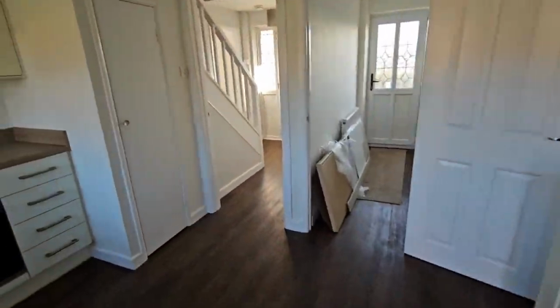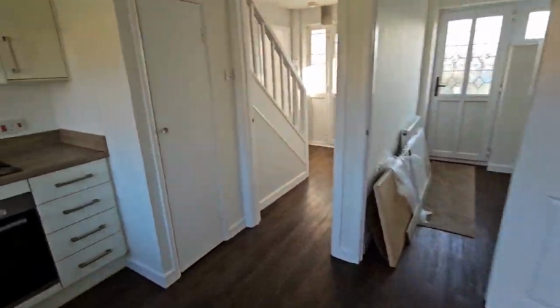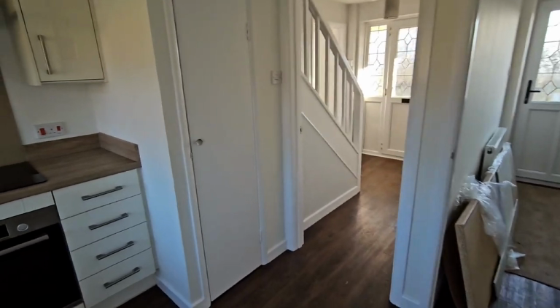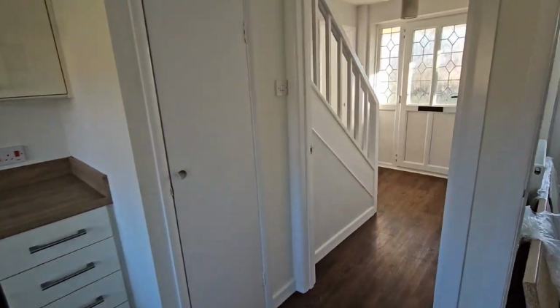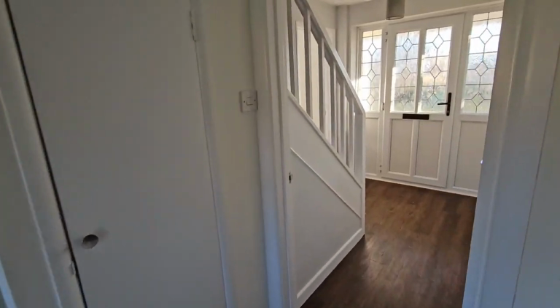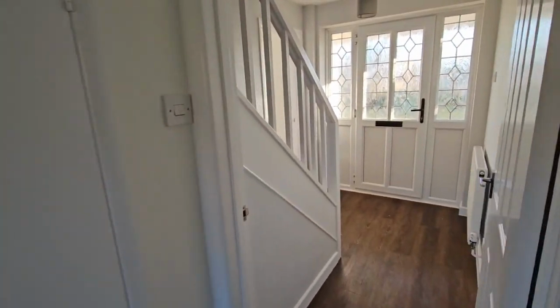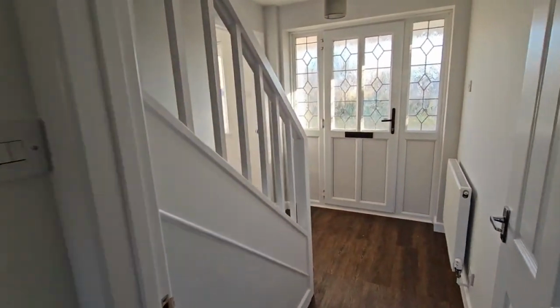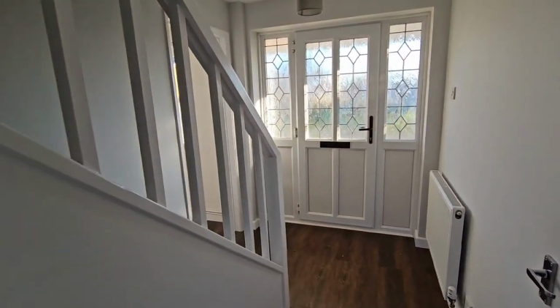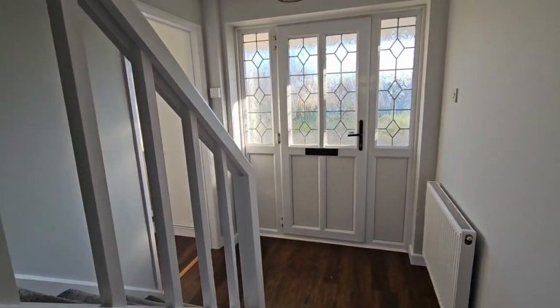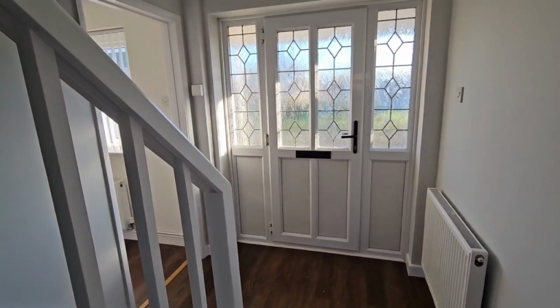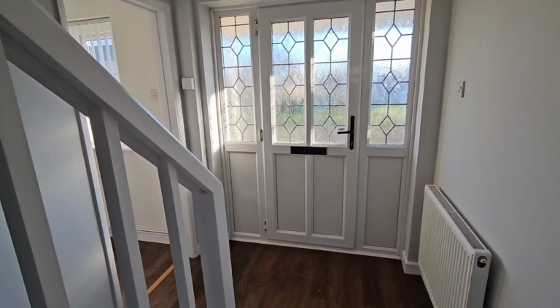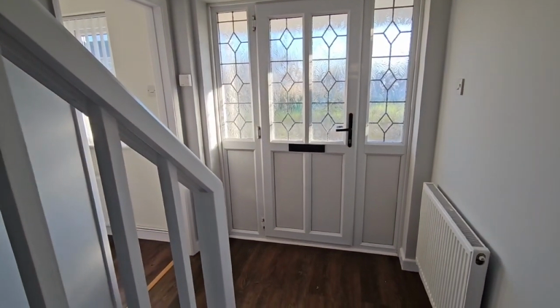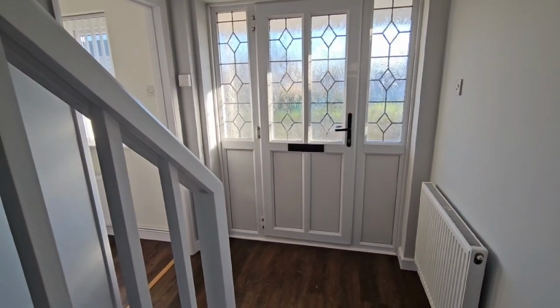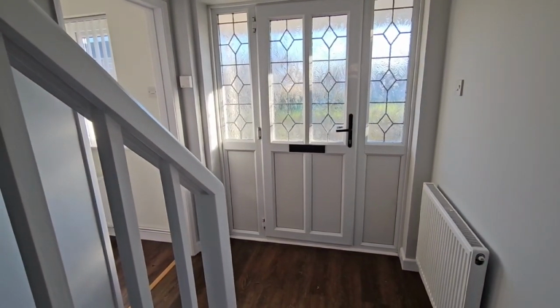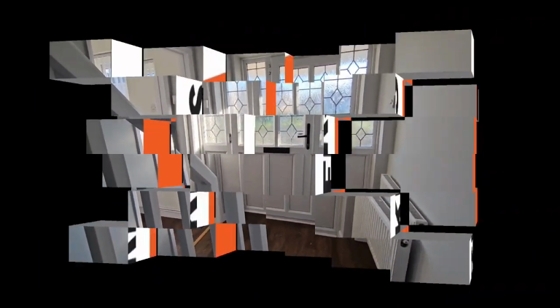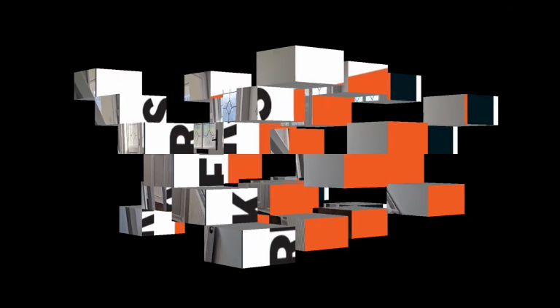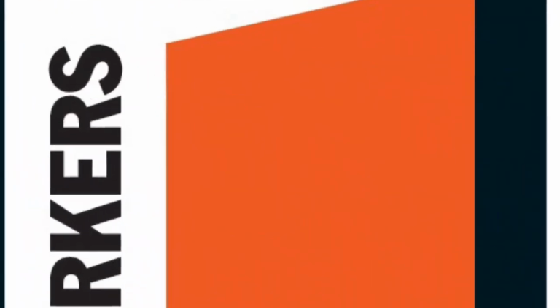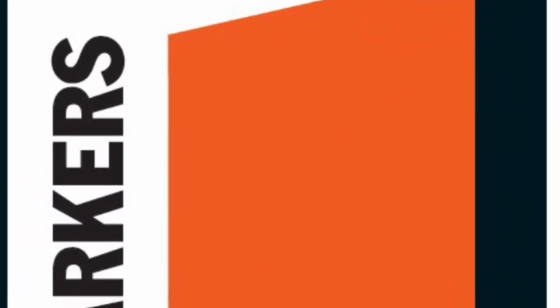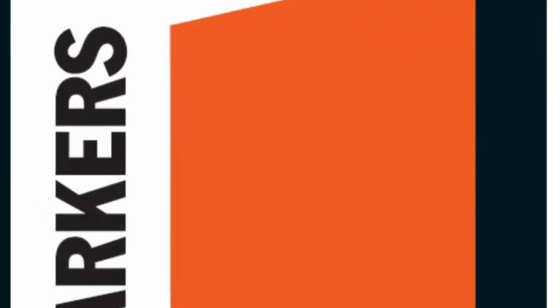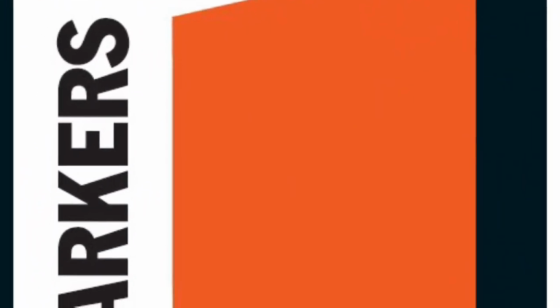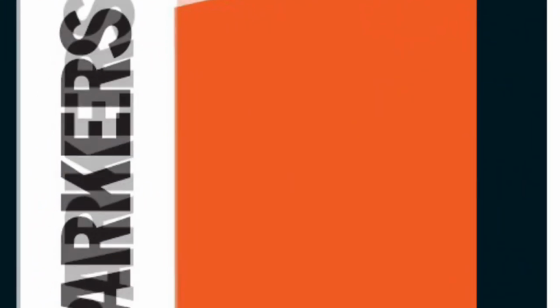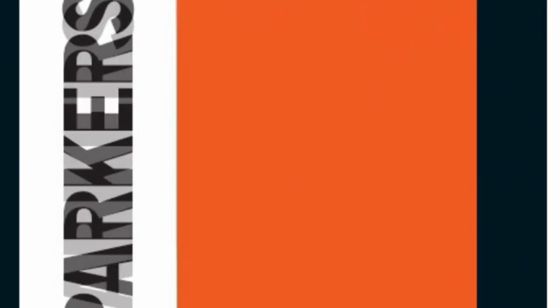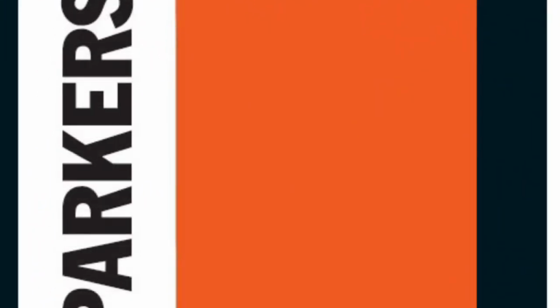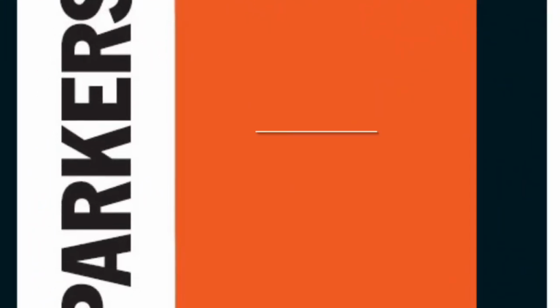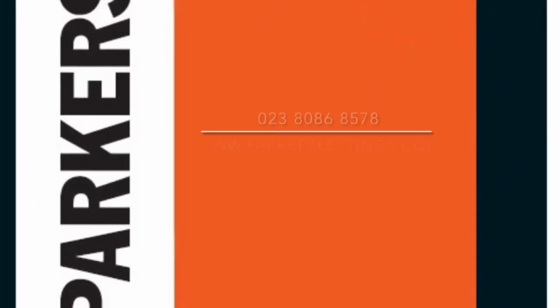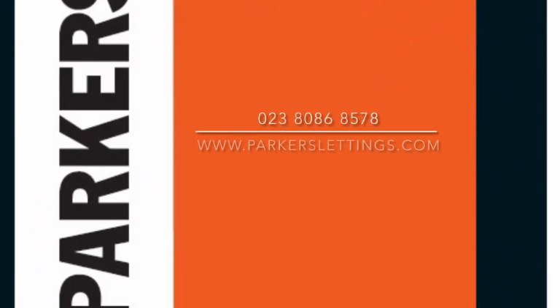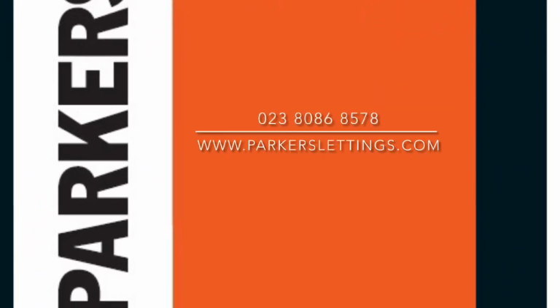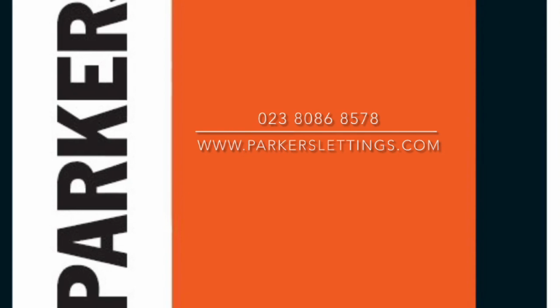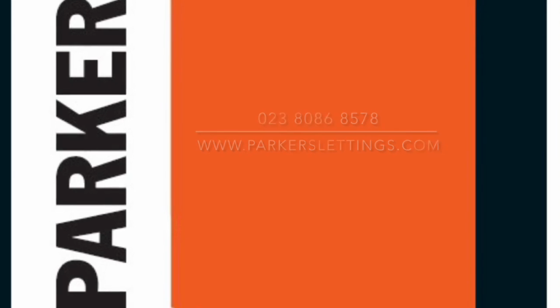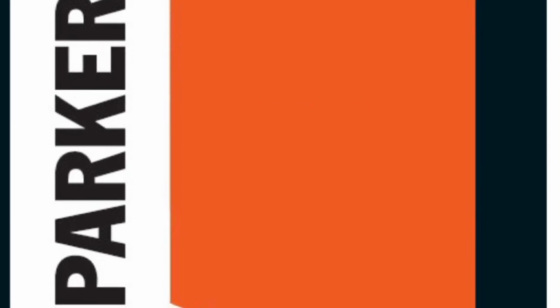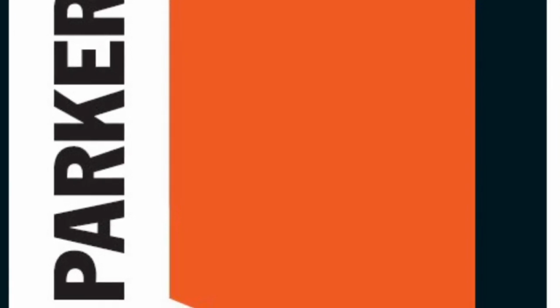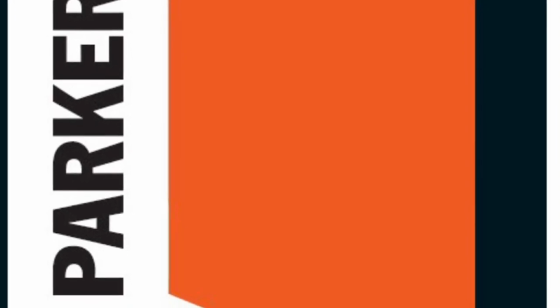So that concludes our video tour today of this three-bedroom house from Valley Road. For further information, contact Parker's Lettings on 02380 868578 or visit our website at parkerslettings.com.